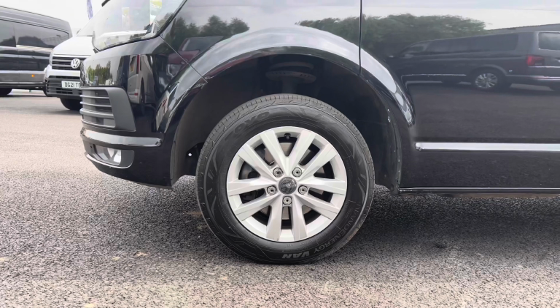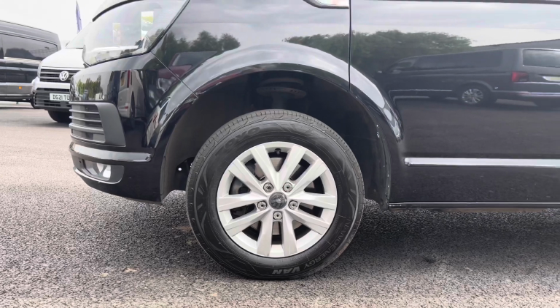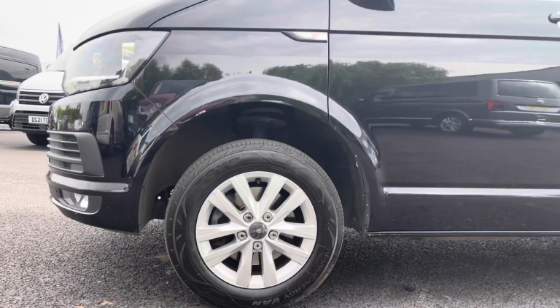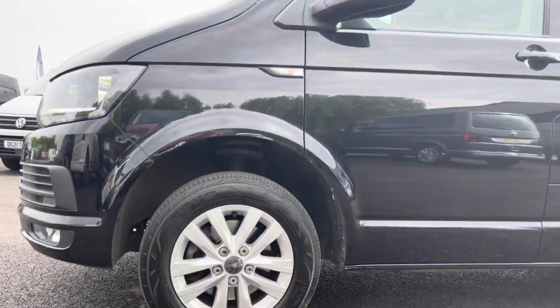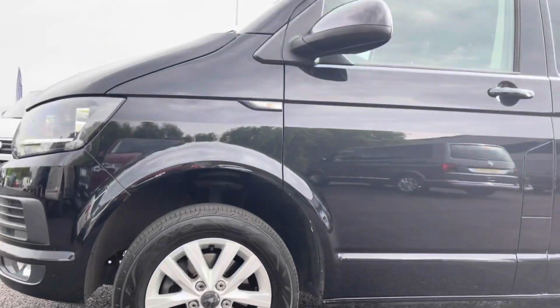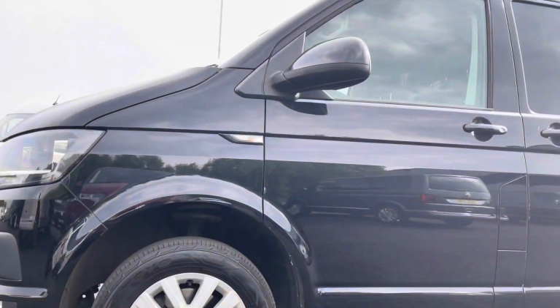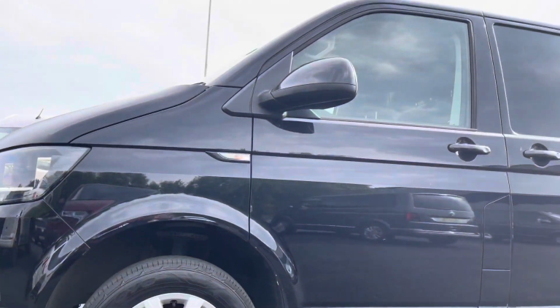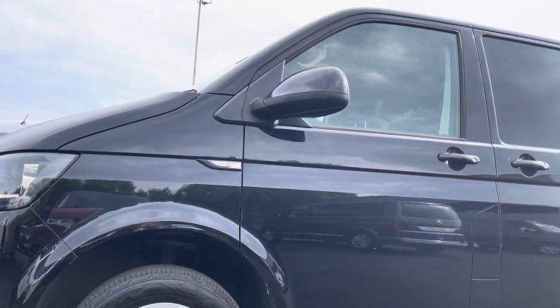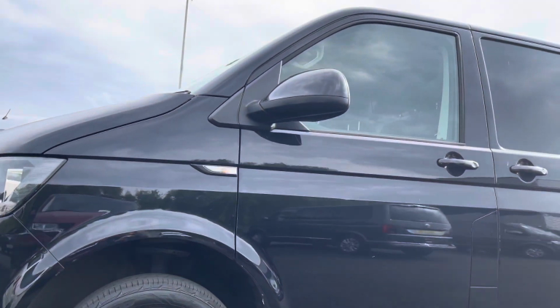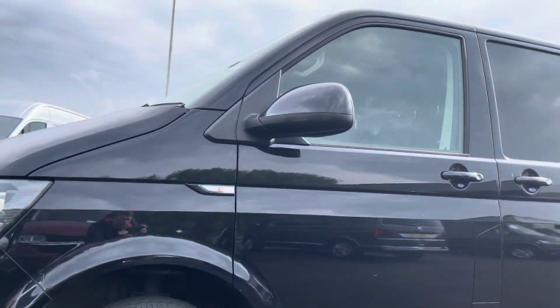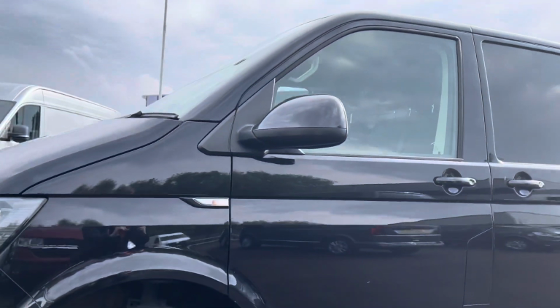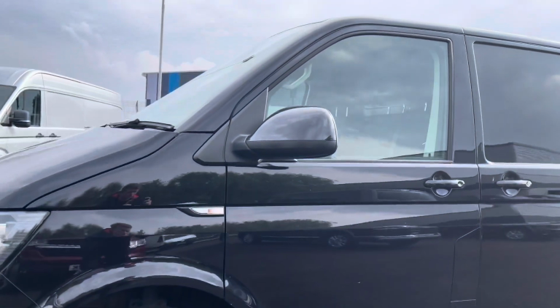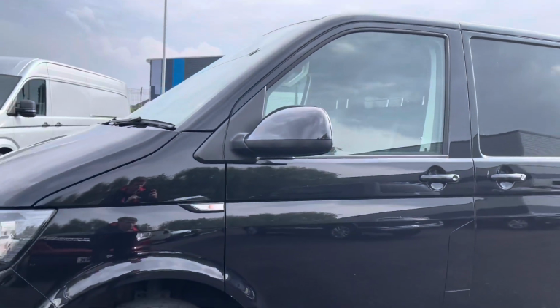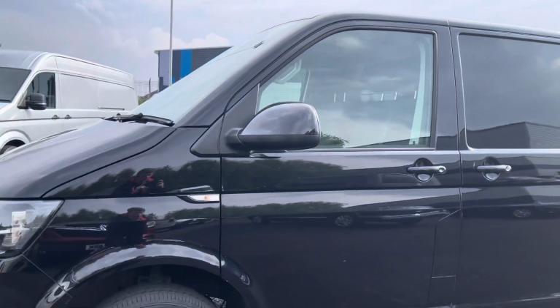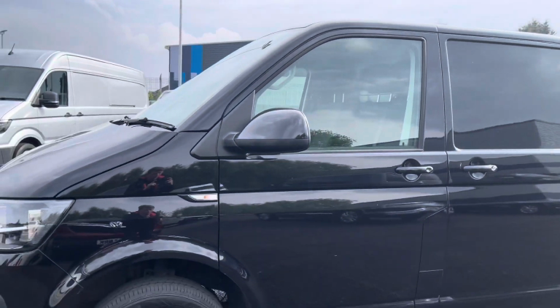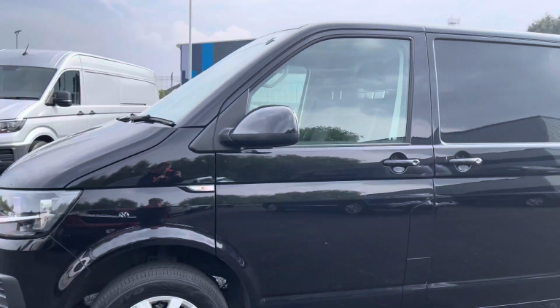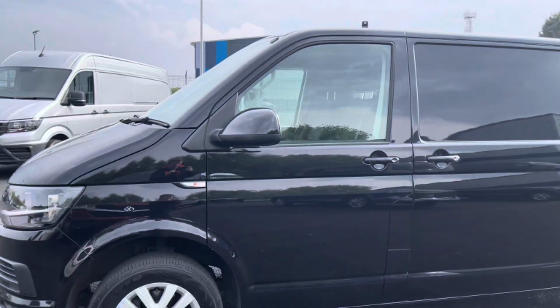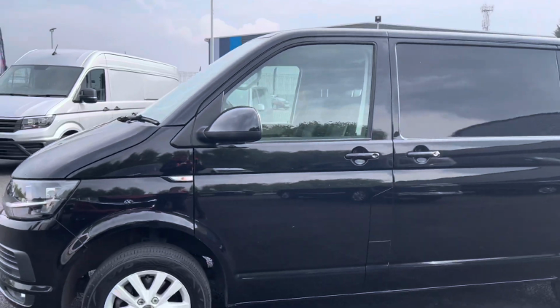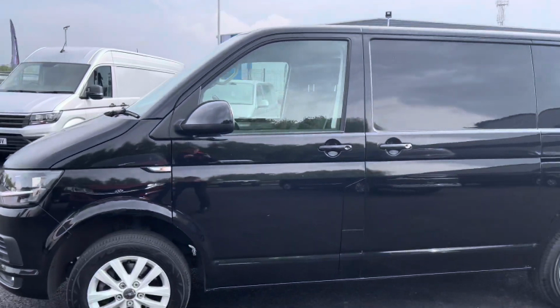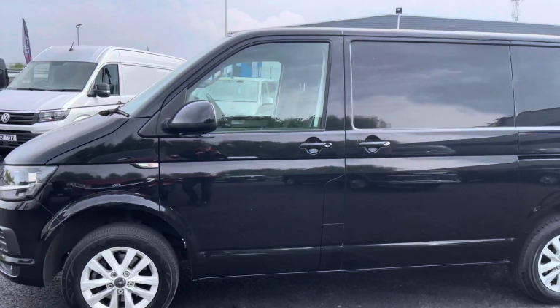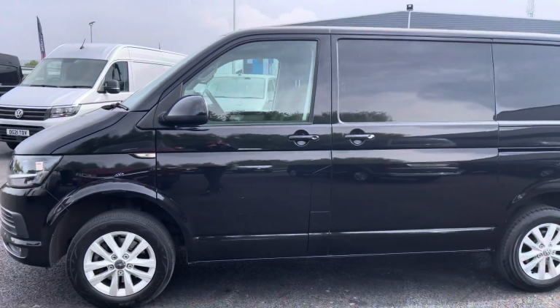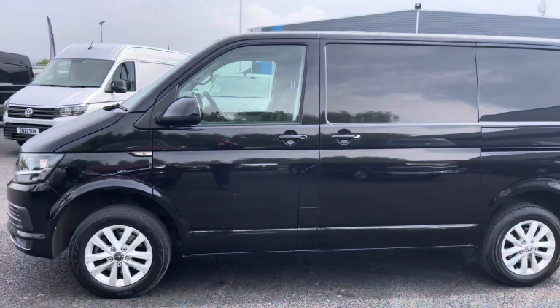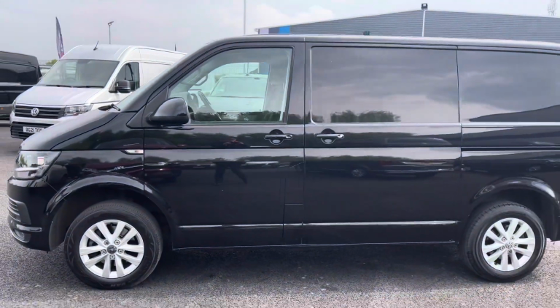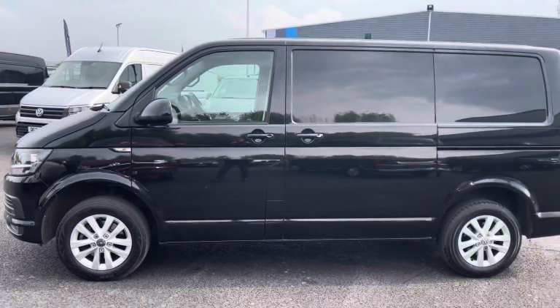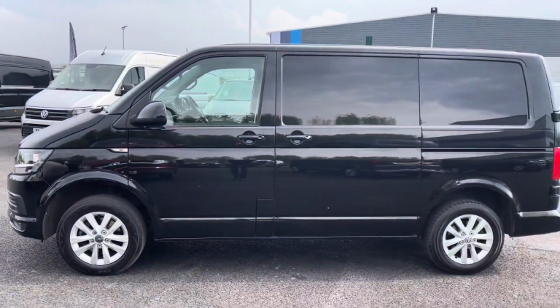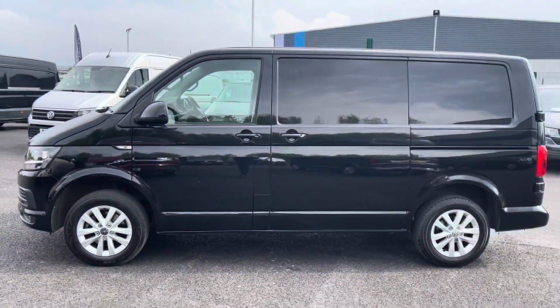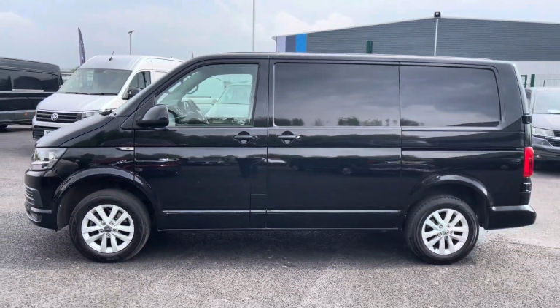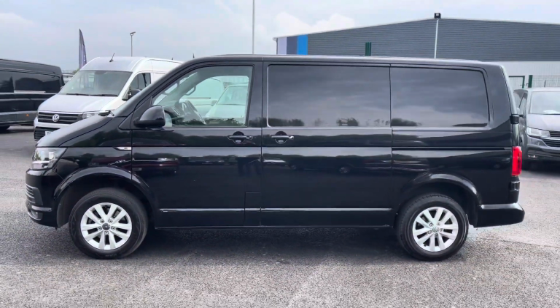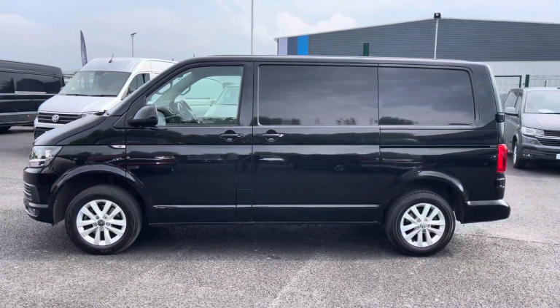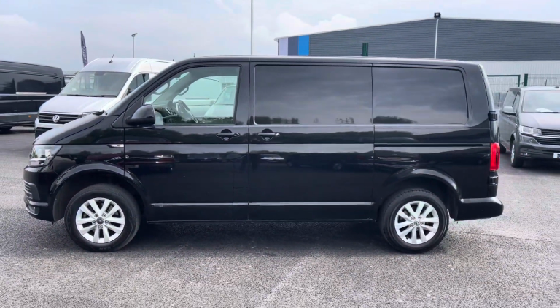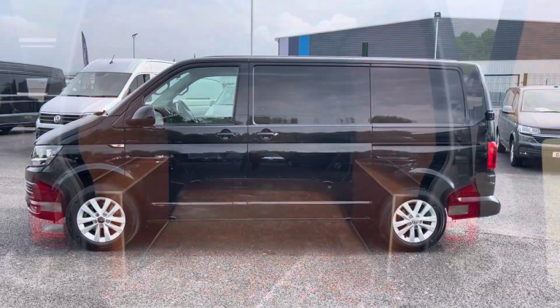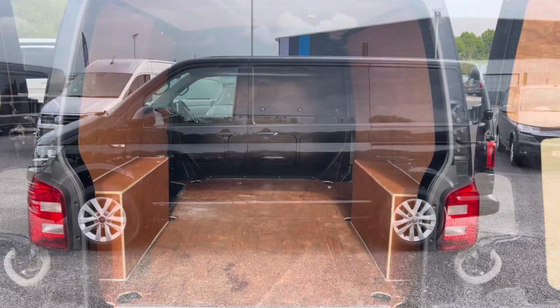Just up here you have your fully electrically operated power folding and heated wing mirrors, and moving out to the side you can see there is a sliding door located on the passenger side for added convenience.